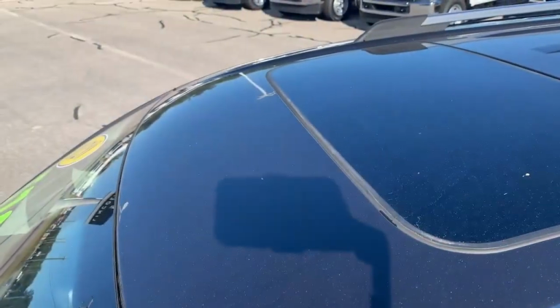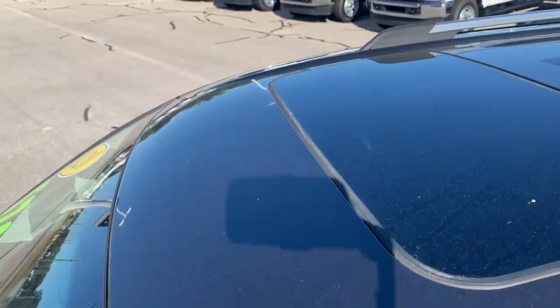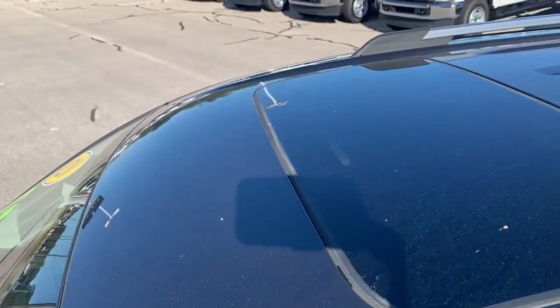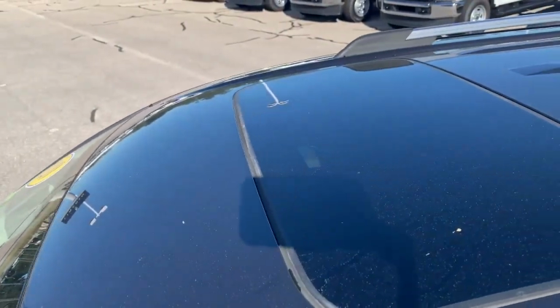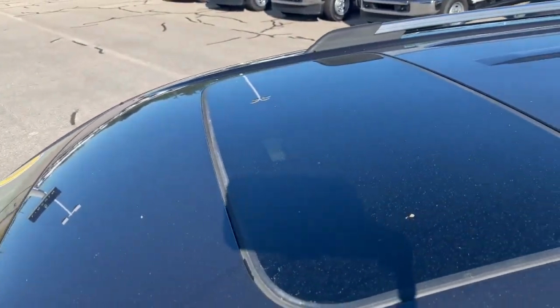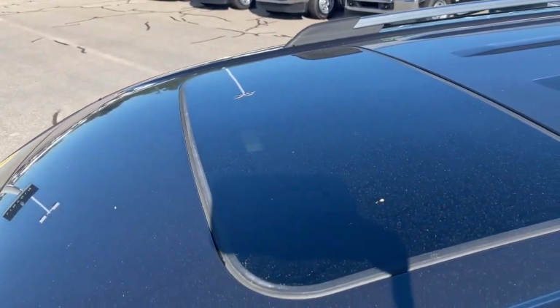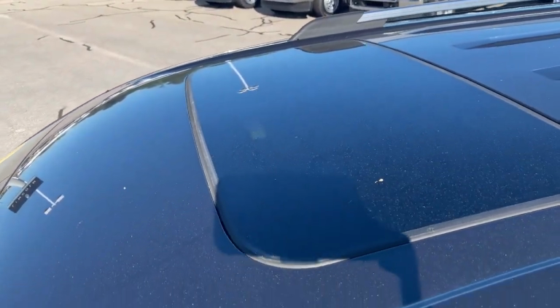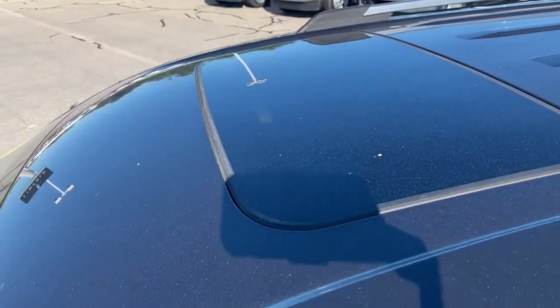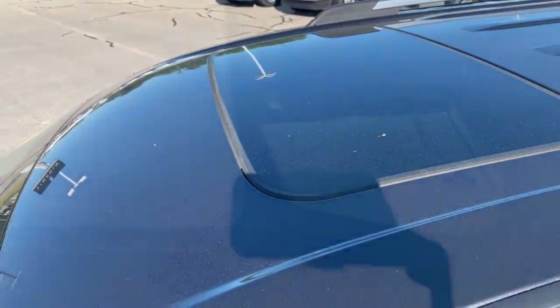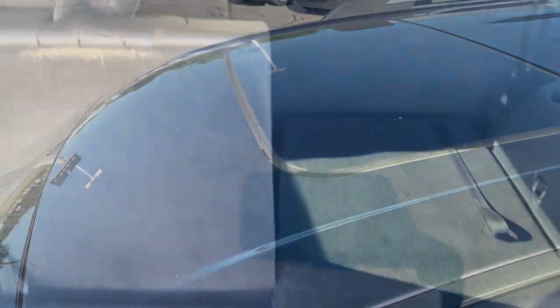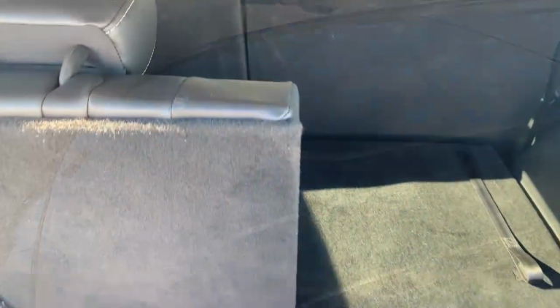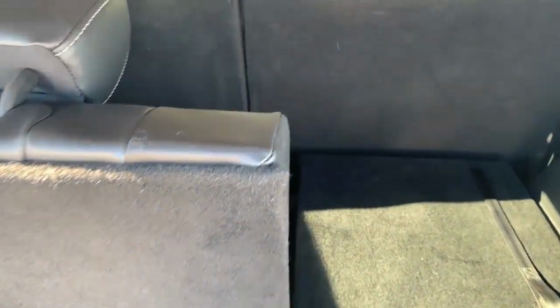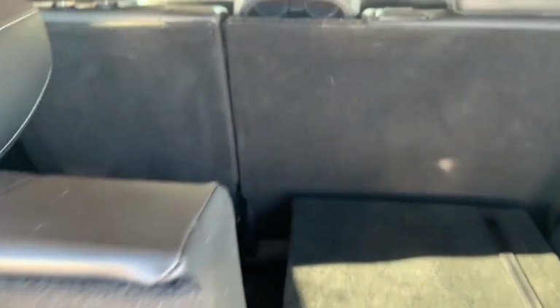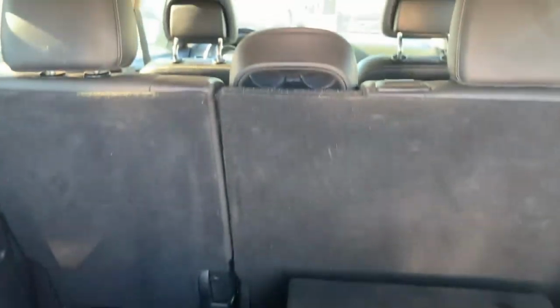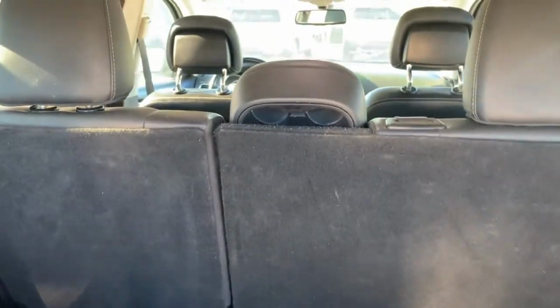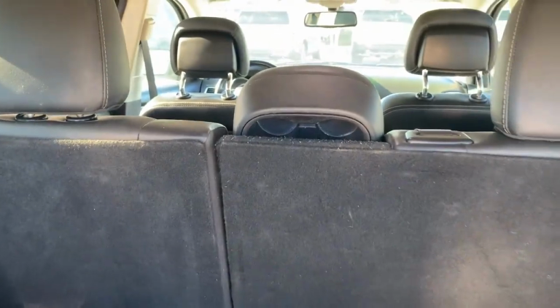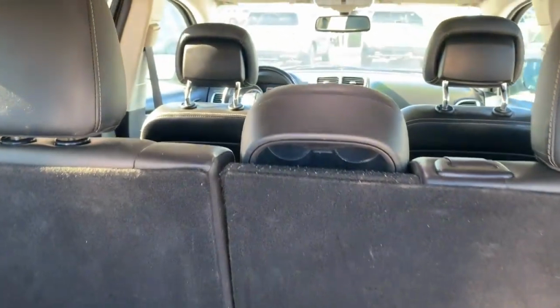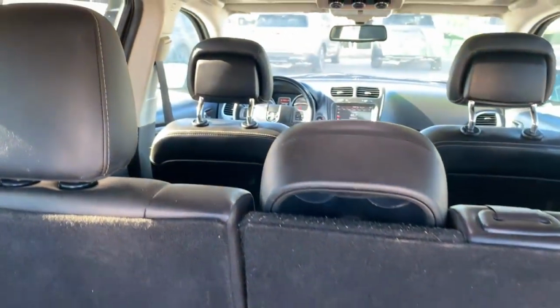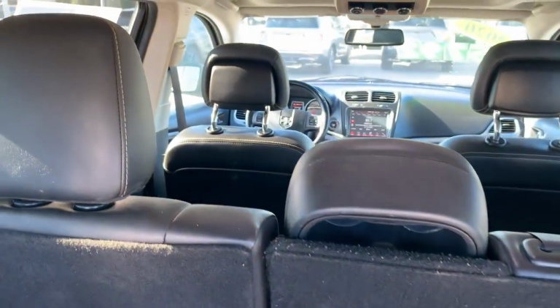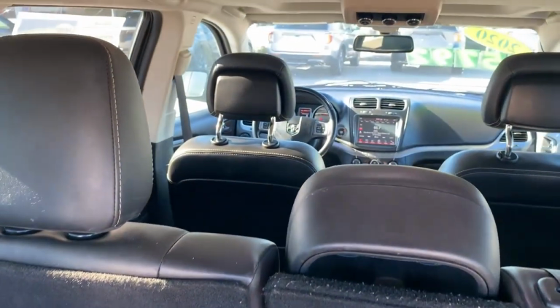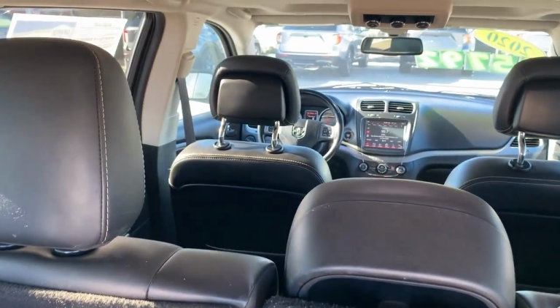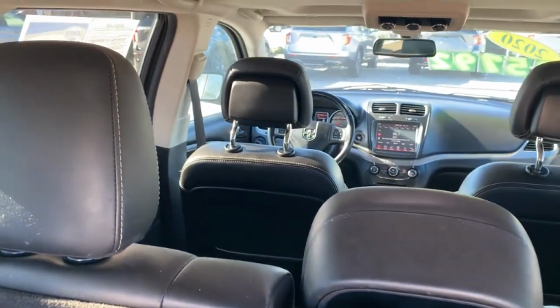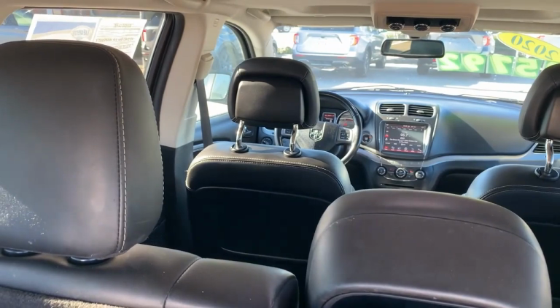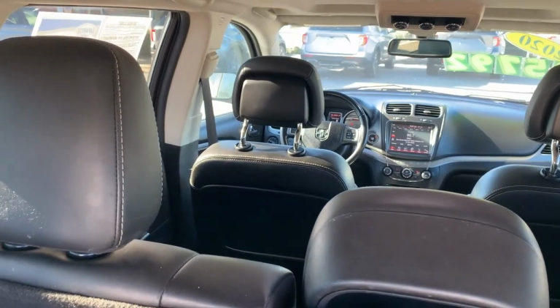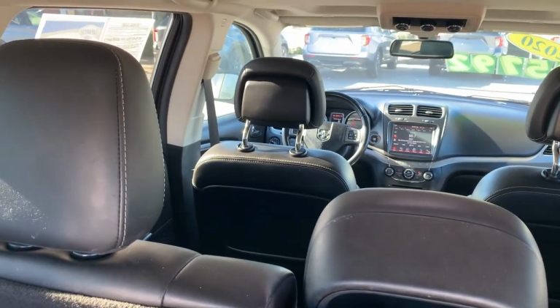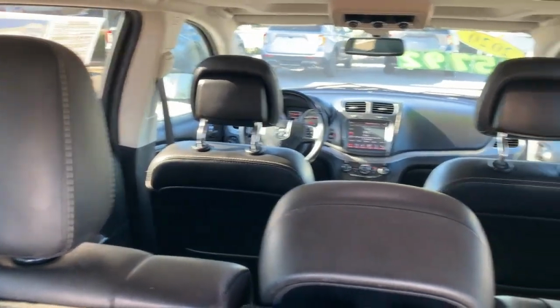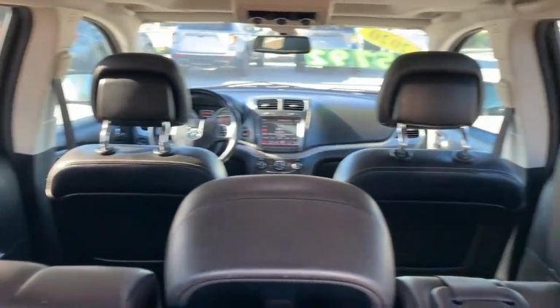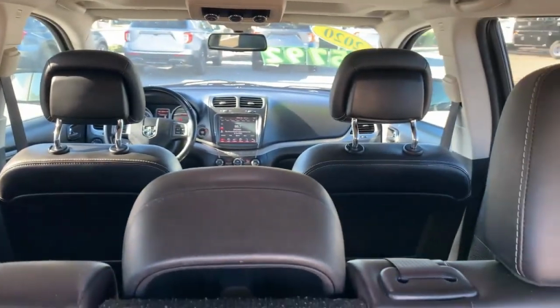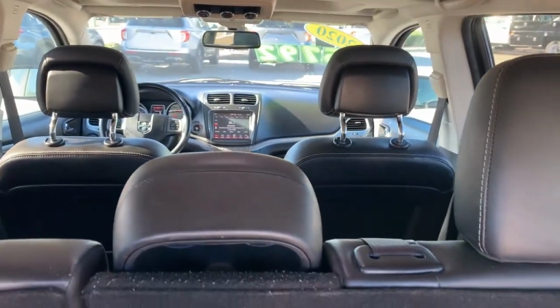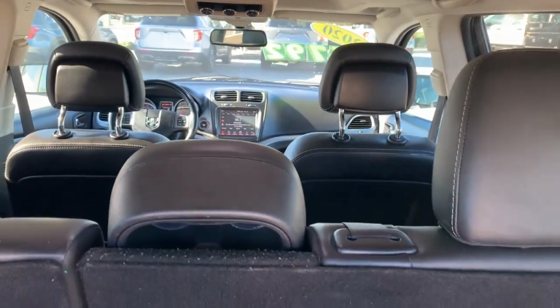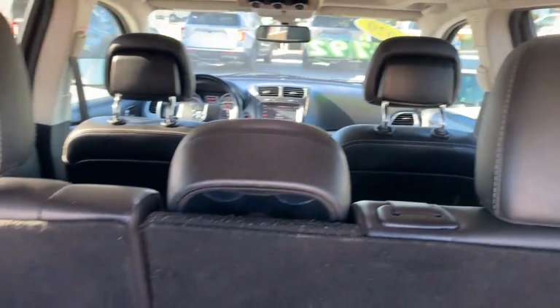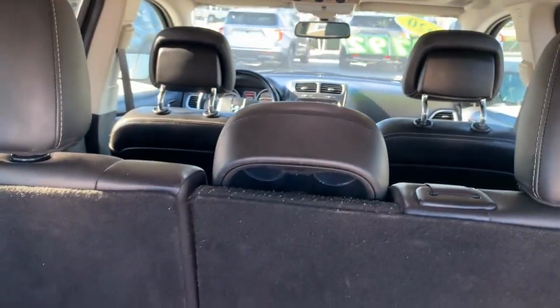To top it off, there's a sunroof, too. Safety features include a backup camera, brake assist, fog lamps, a rear parking aid, and tire pressure monitoring.